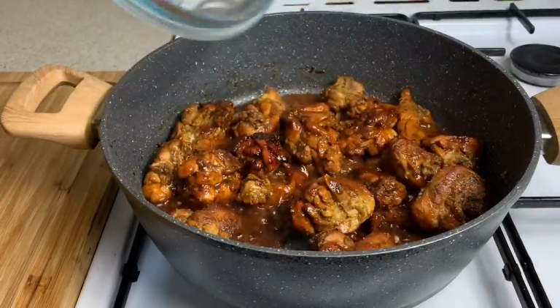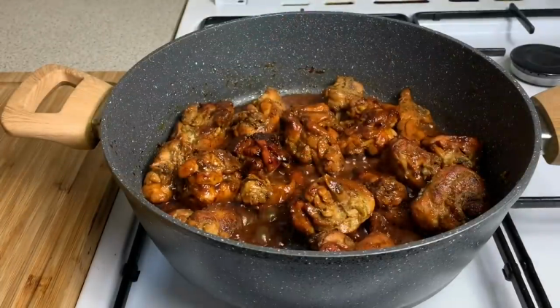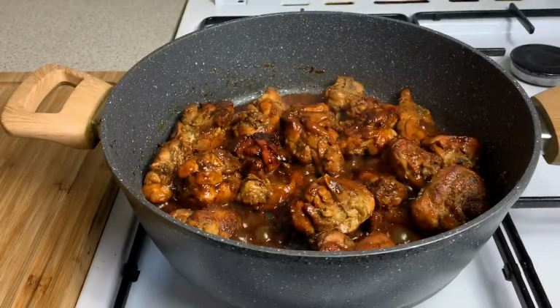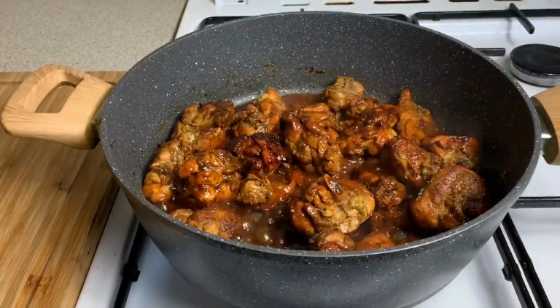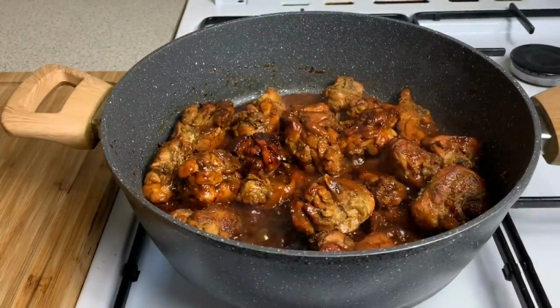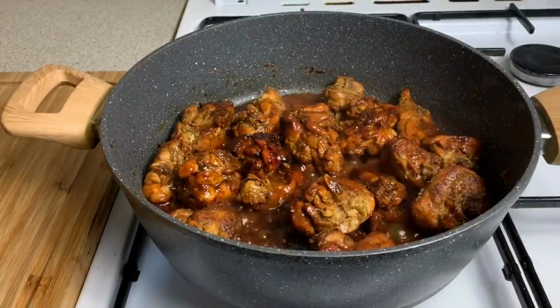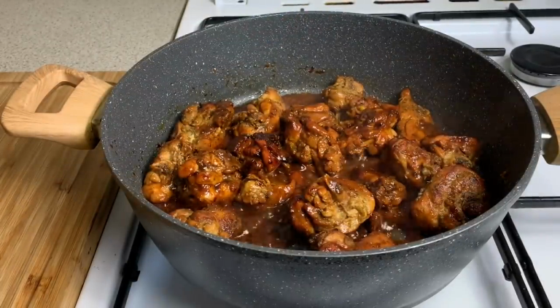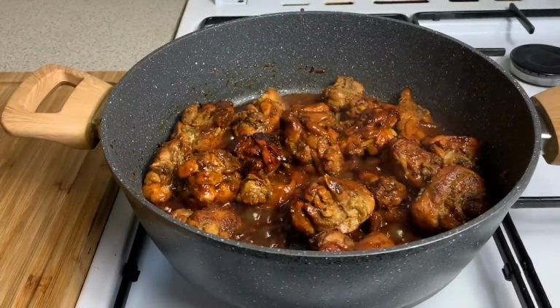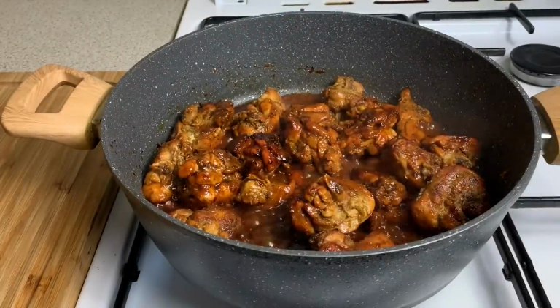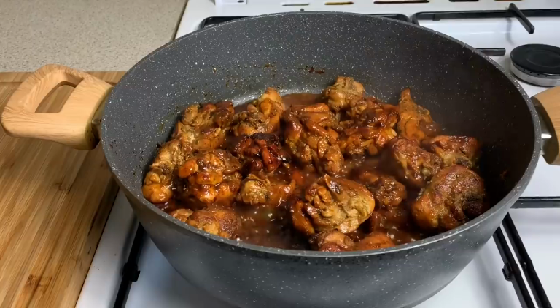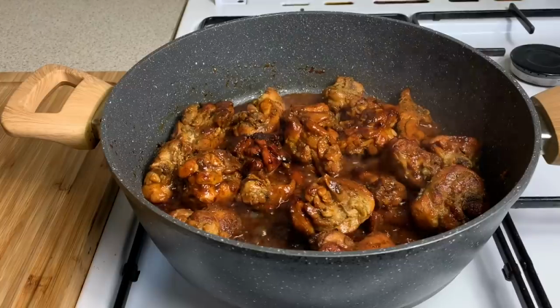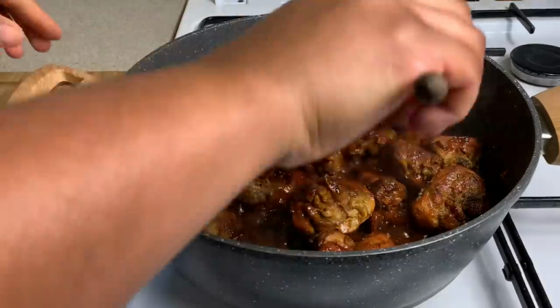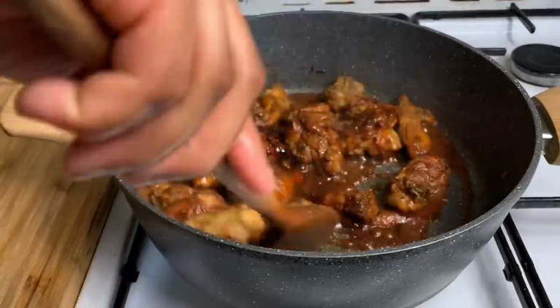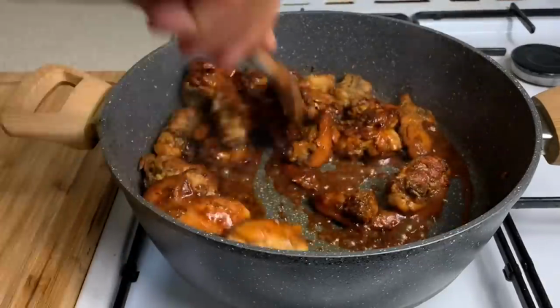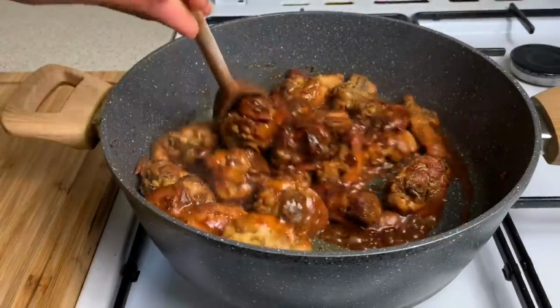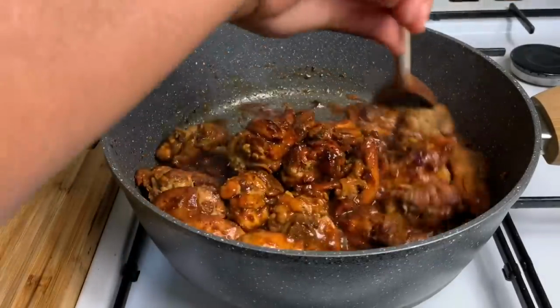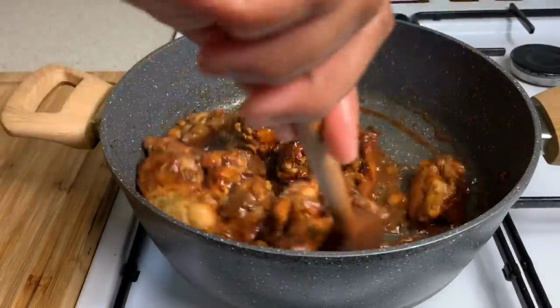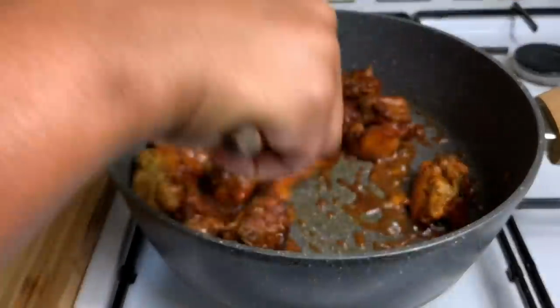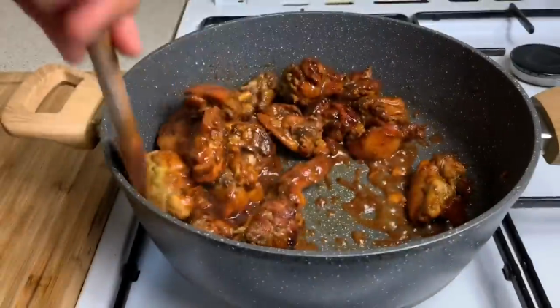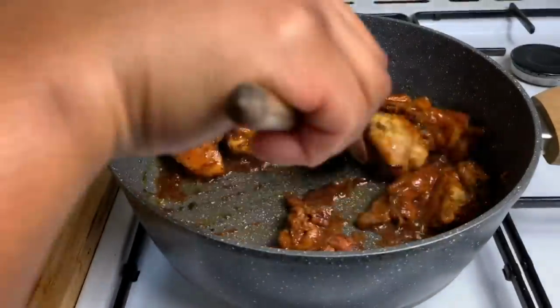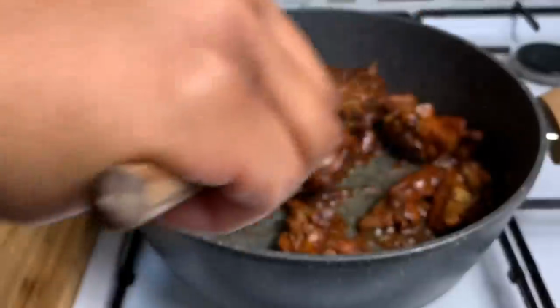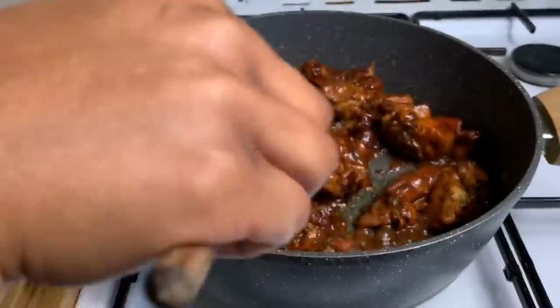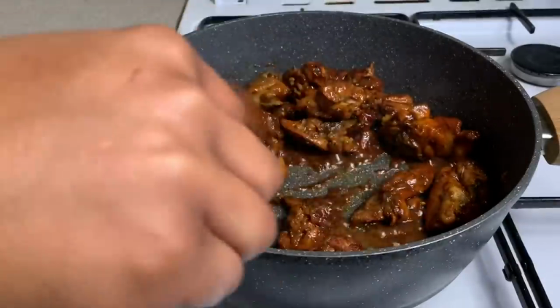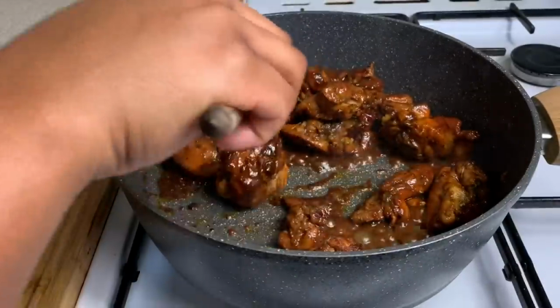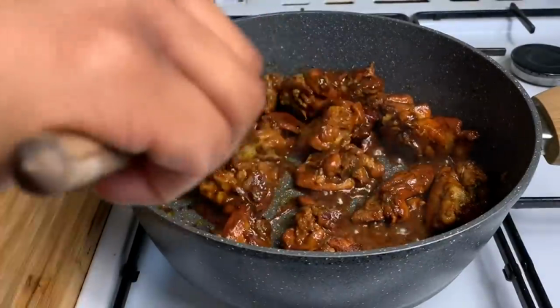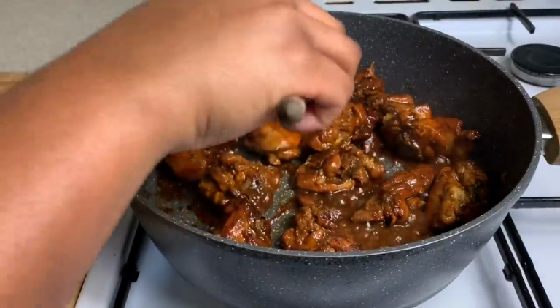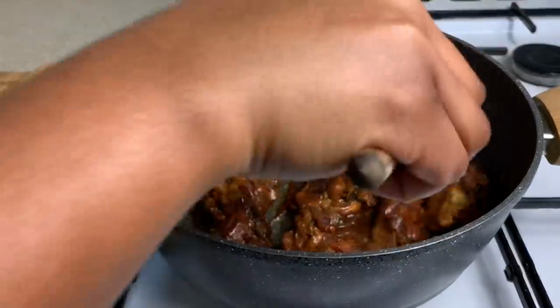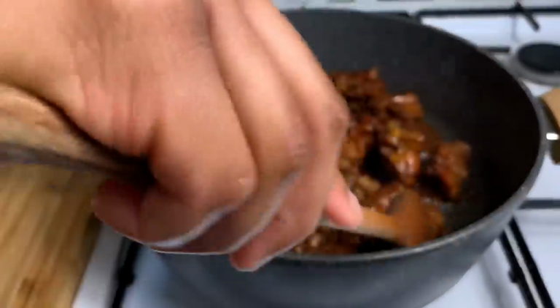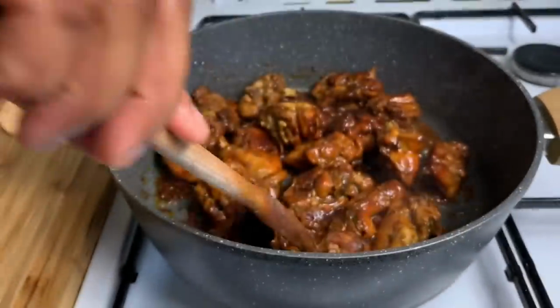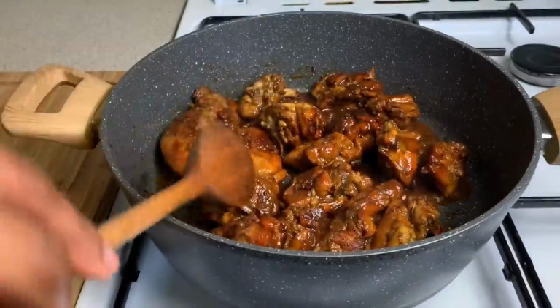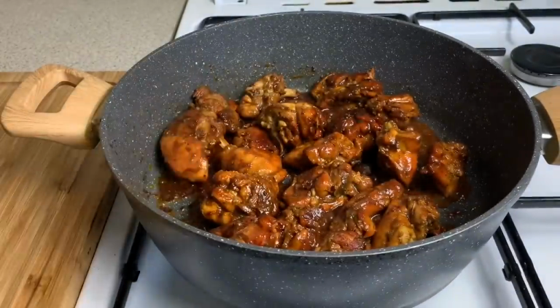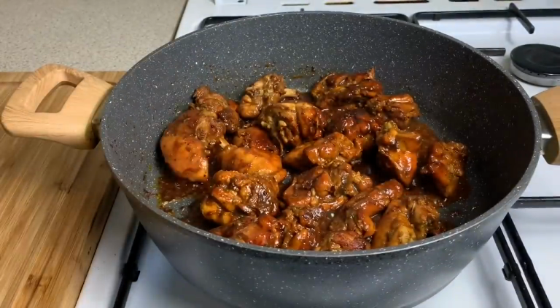My water level has reduced quite a bit and now I'm just going to stir it up. Guys, look at this gorgeous color on the stew chicken — love it!